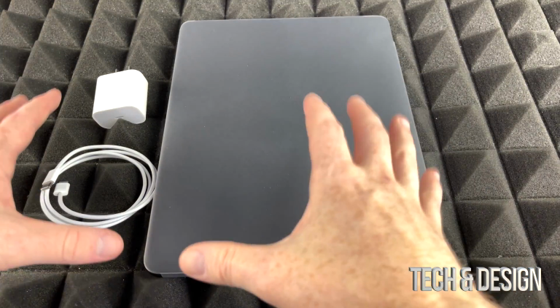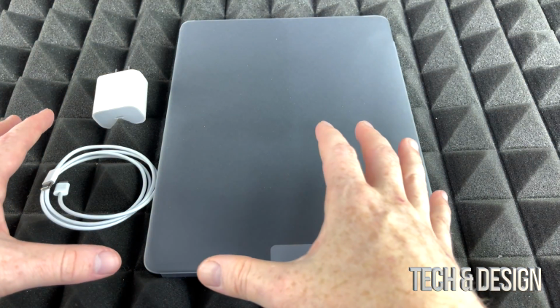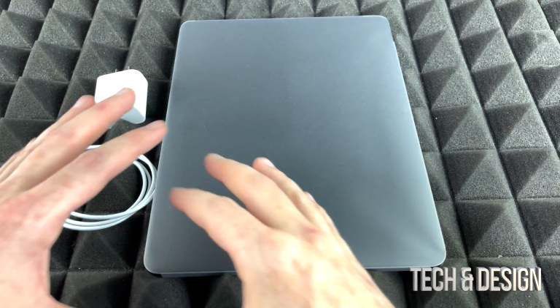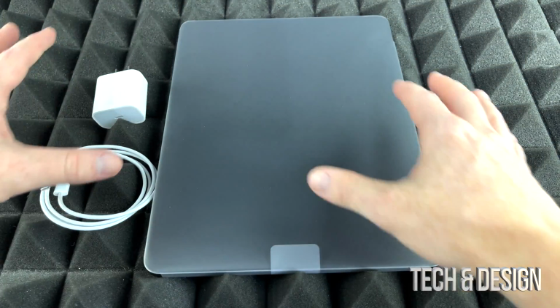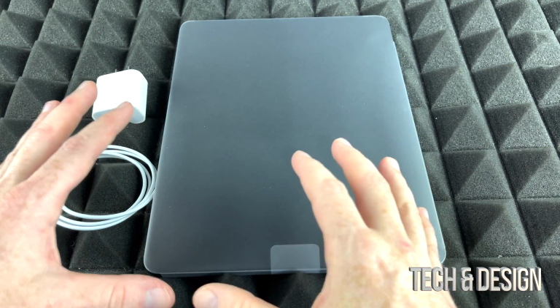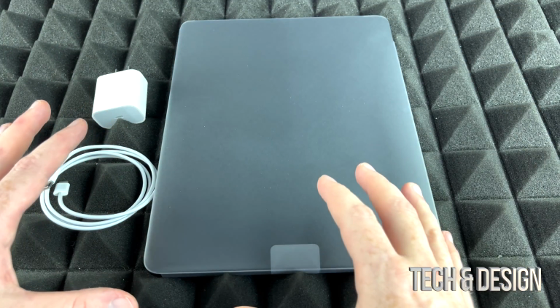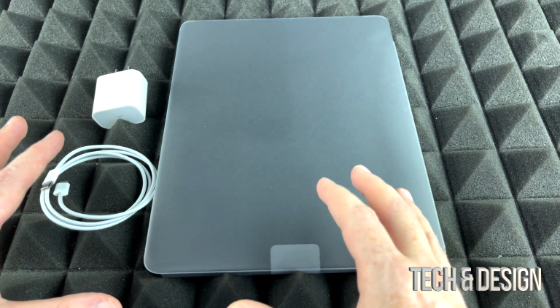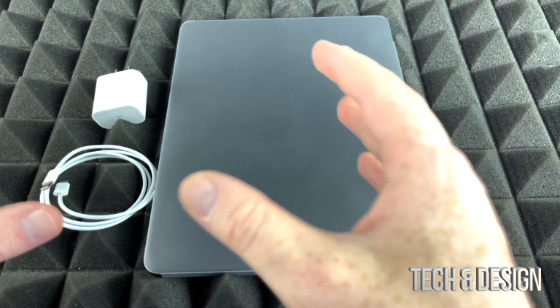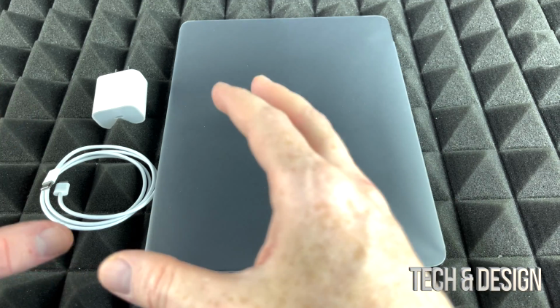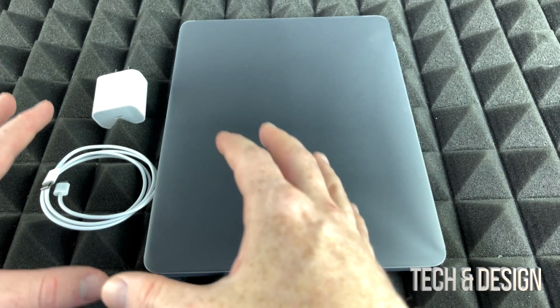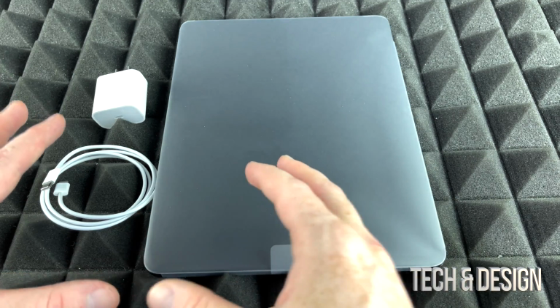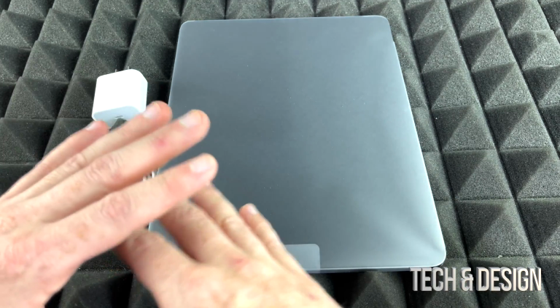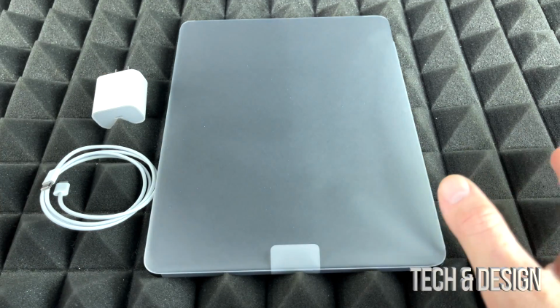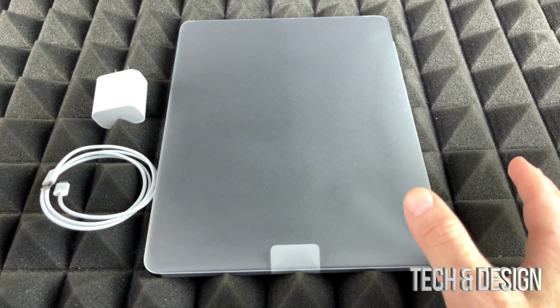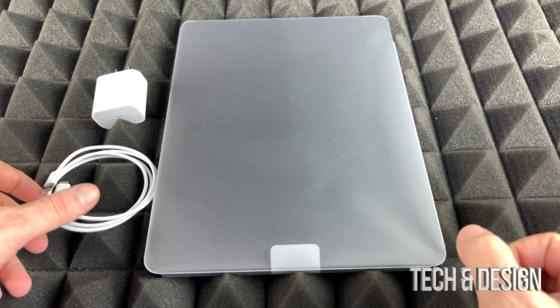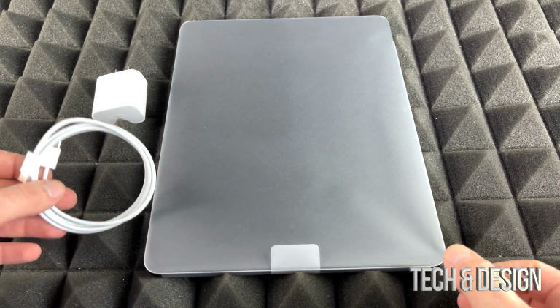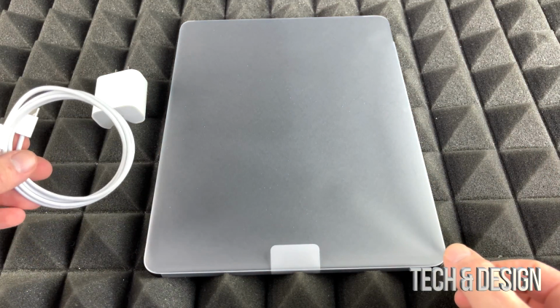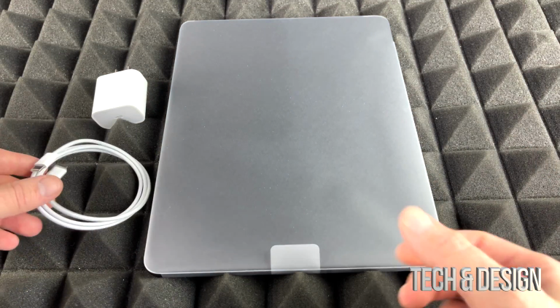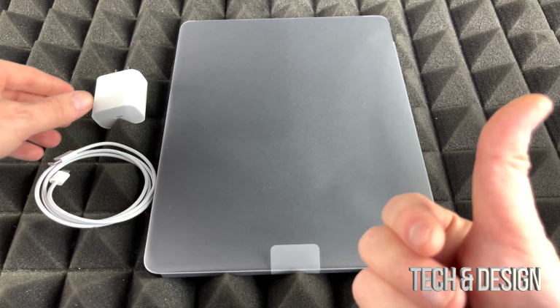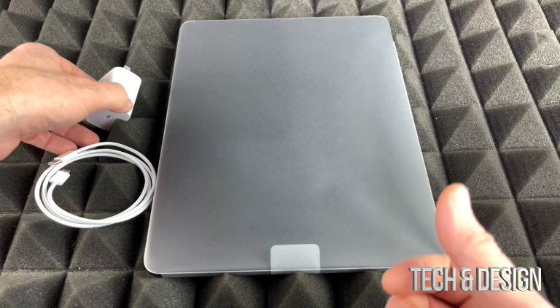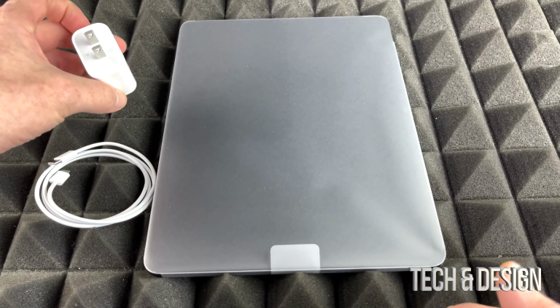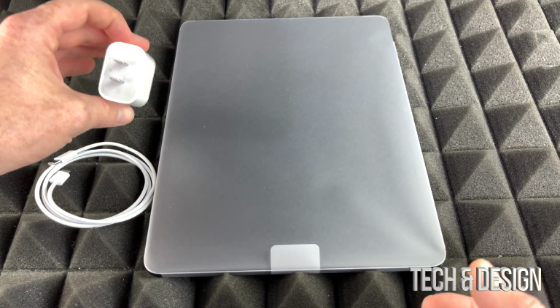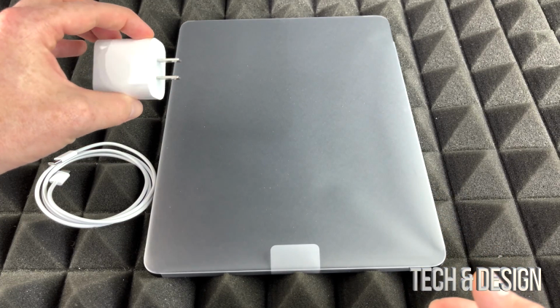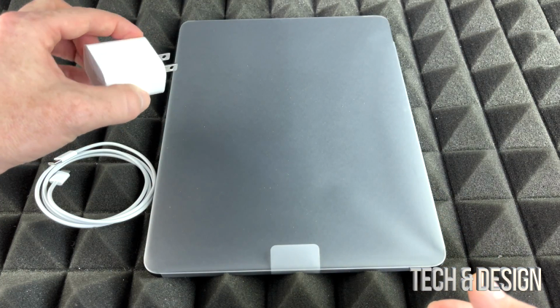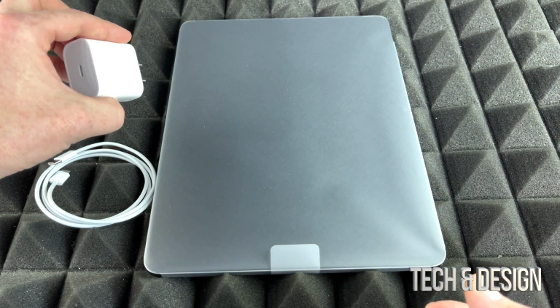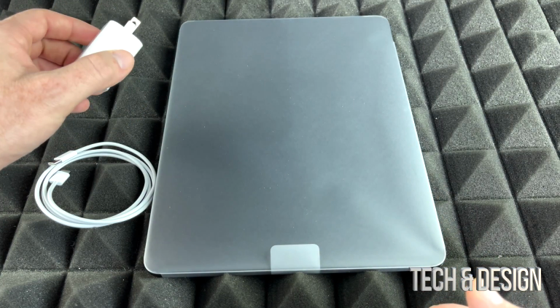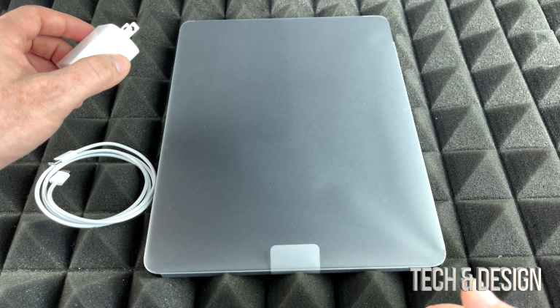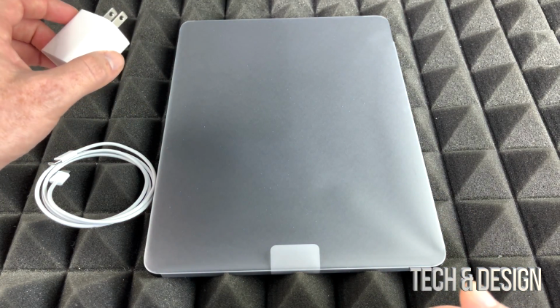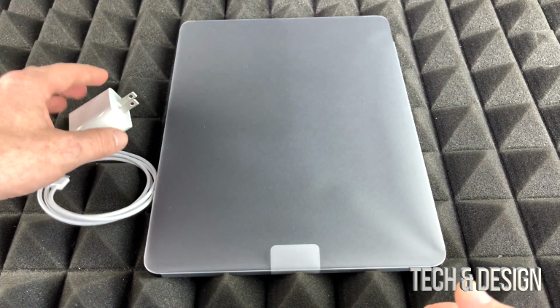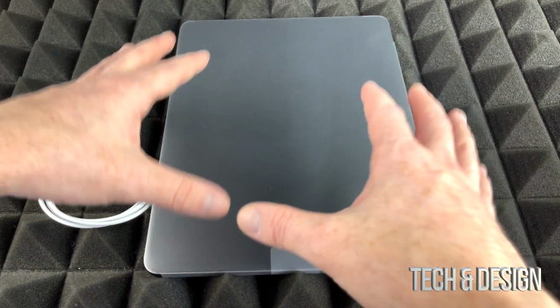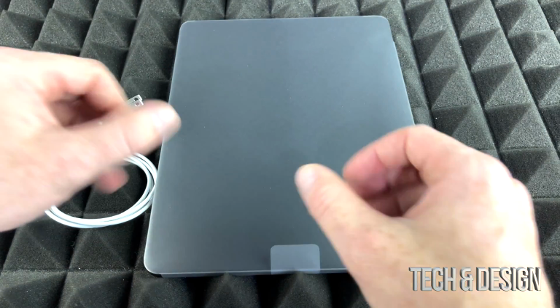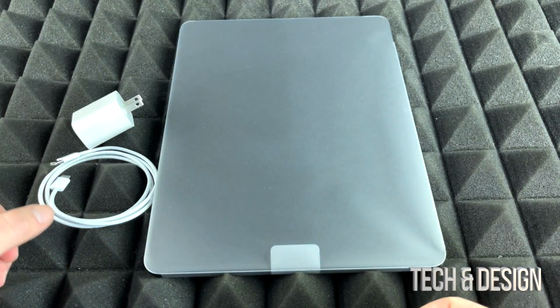At this point in time, everything you're looking at here is what you get inside the box. There isn't anything more. So it's just your cable, your manual that I showed you, and the charger right here — your brick.